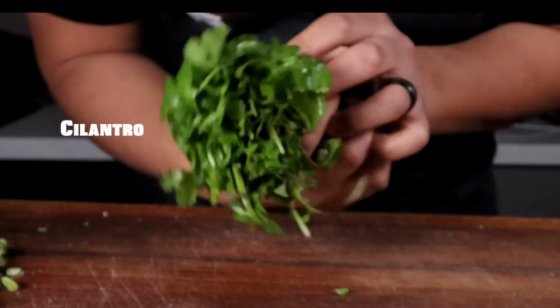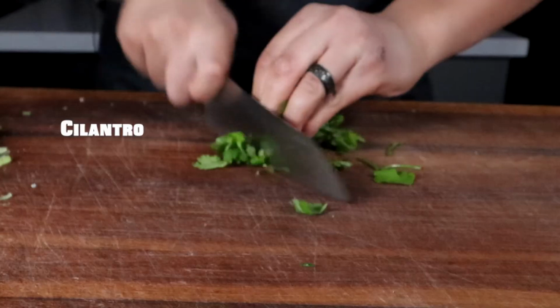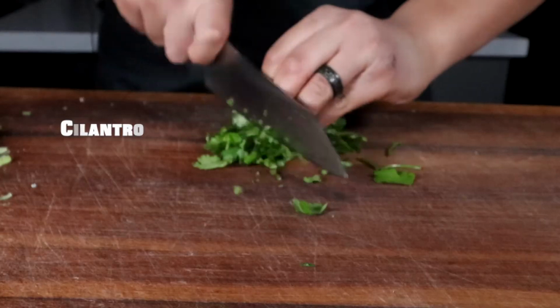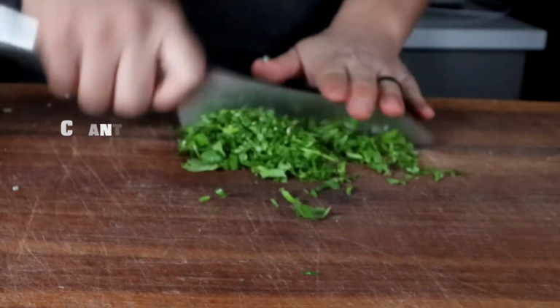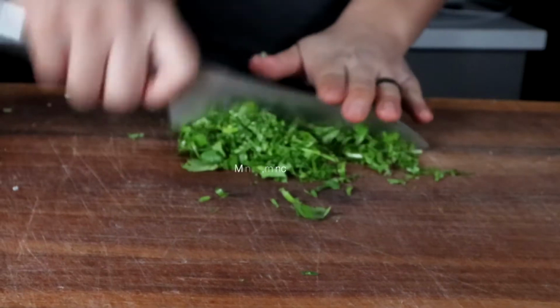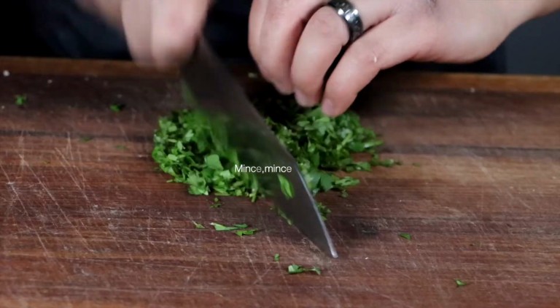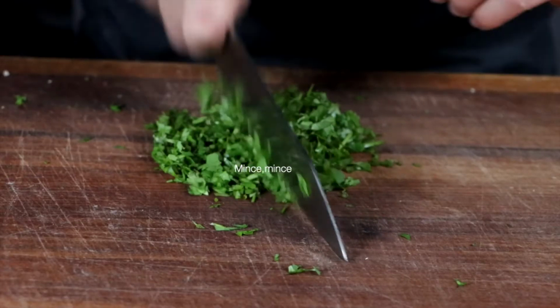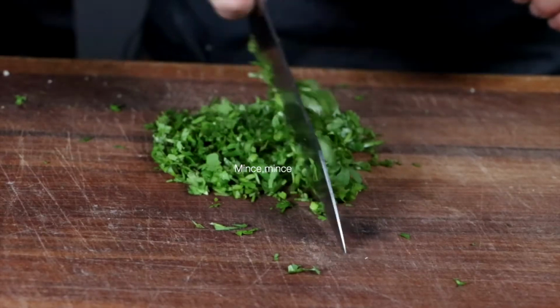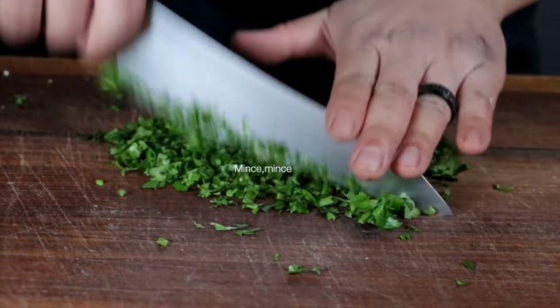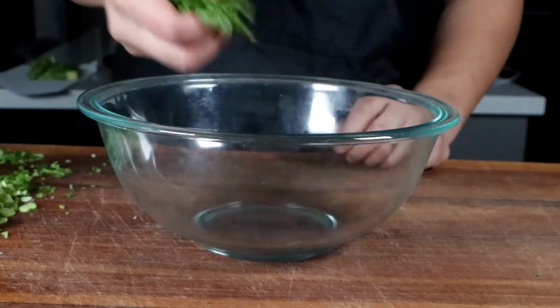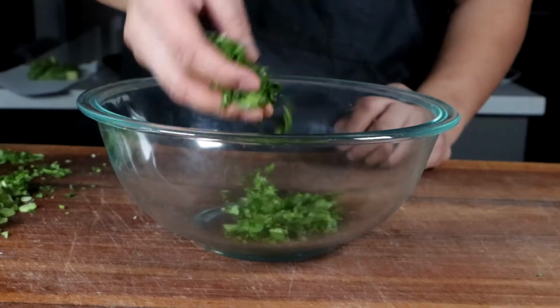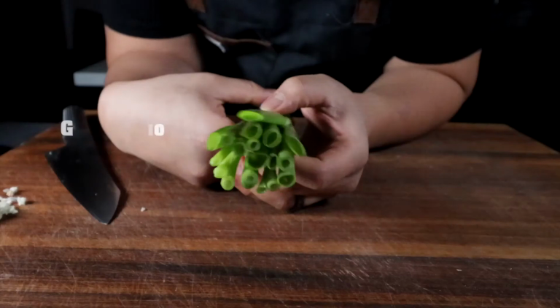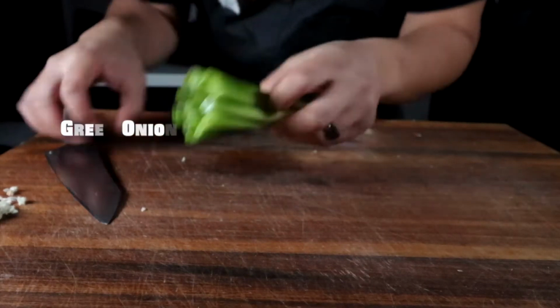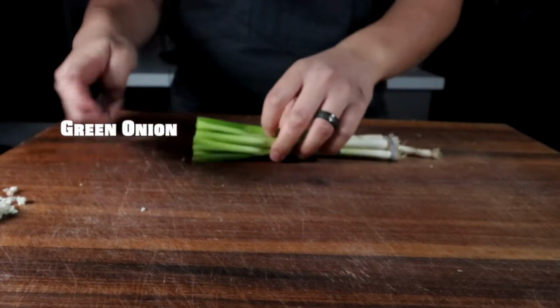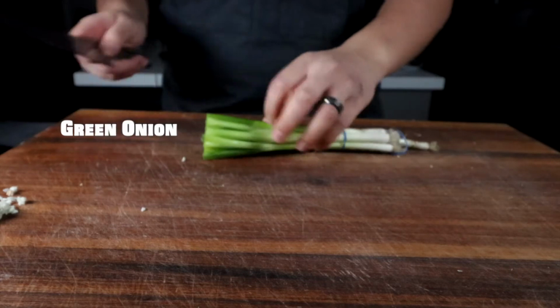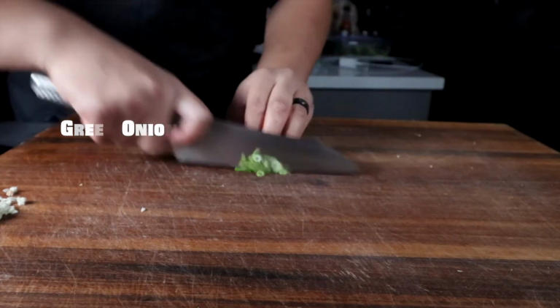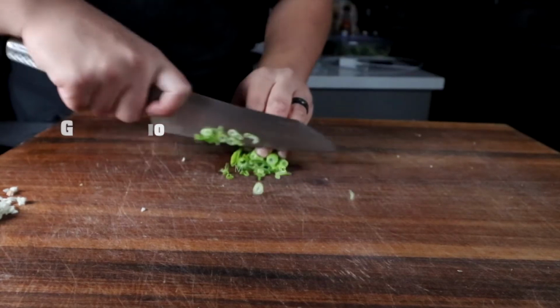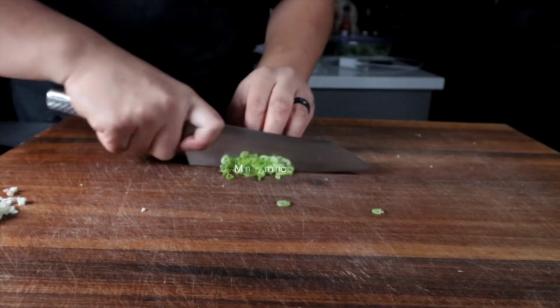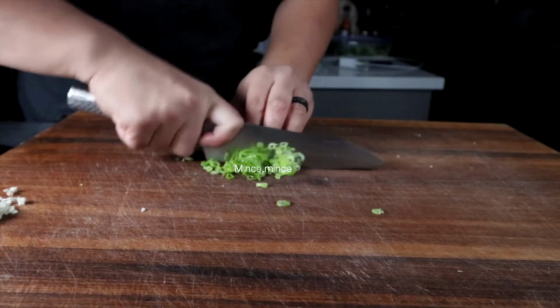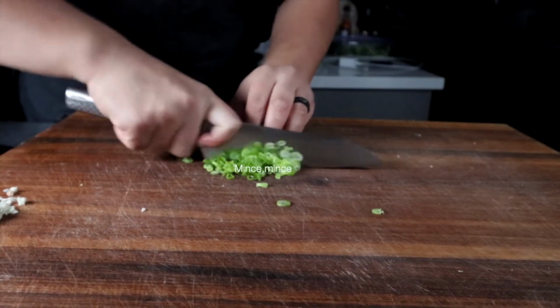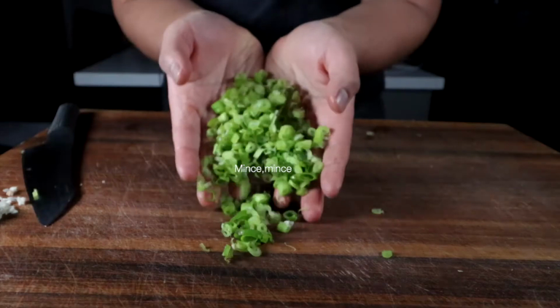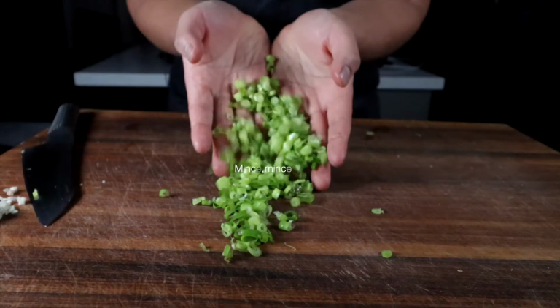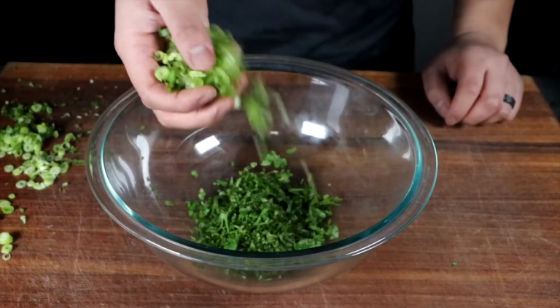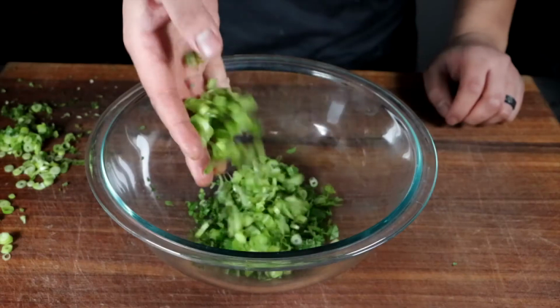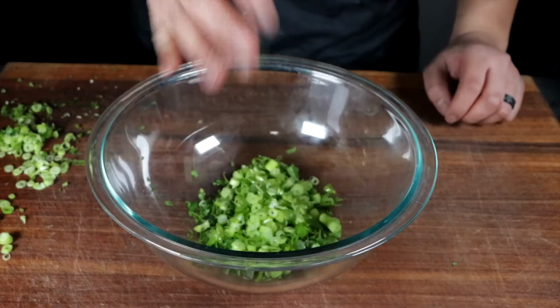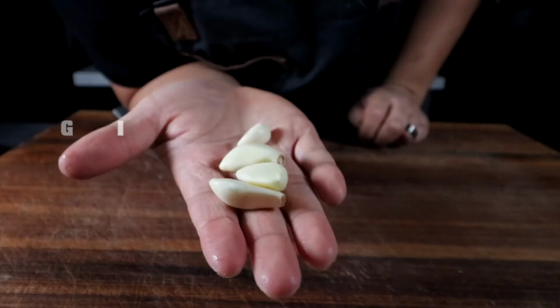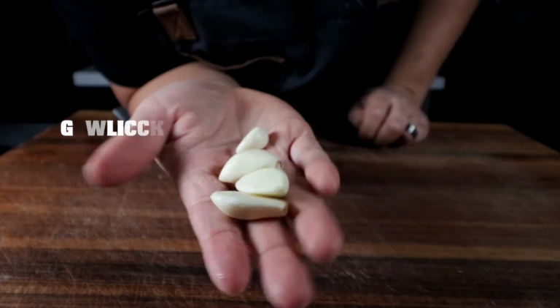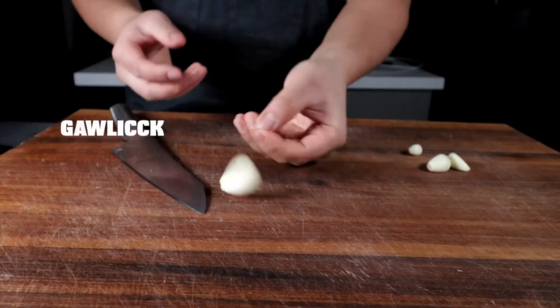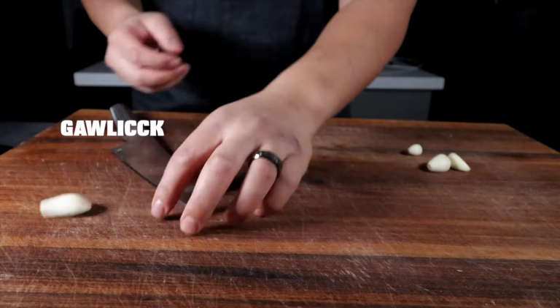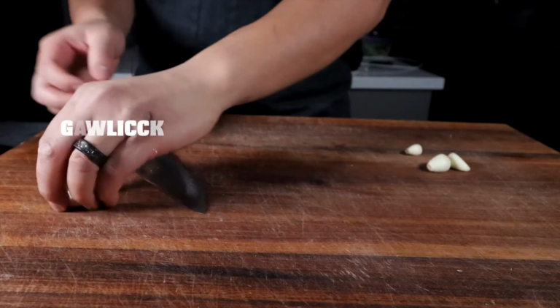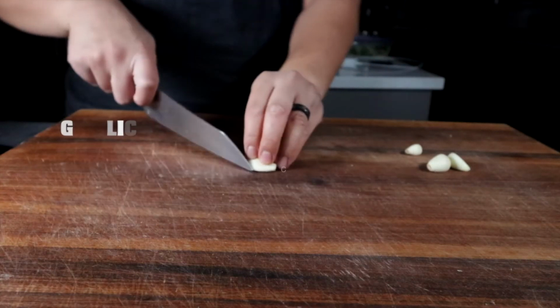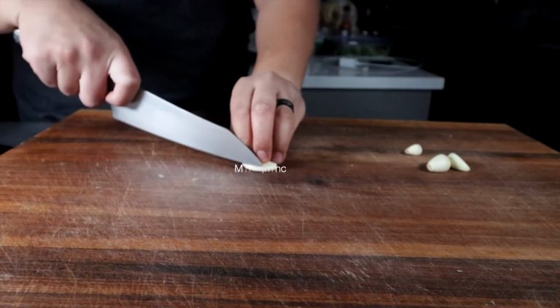At this point, we're going to chop up all our herbs. We have some cilantro — the stem is alright as long as we cut it pretty small. We have some green onion, go ahead and cut that on a small round, and then we're going to mix that into the bowl as well.